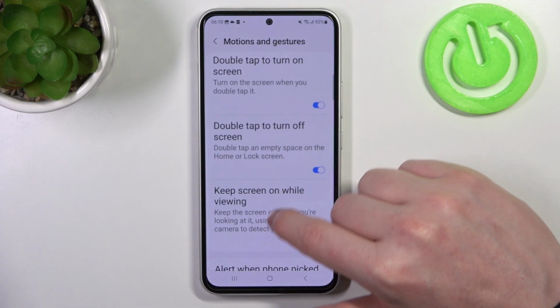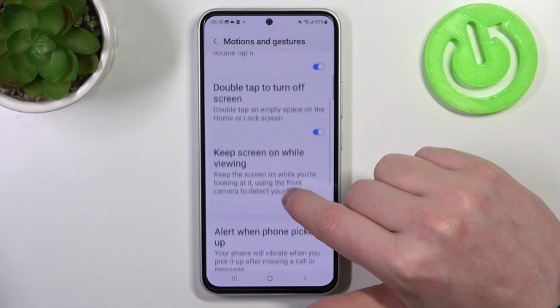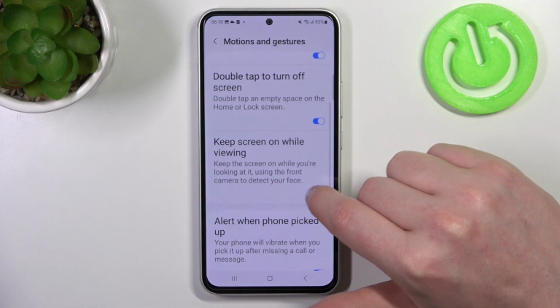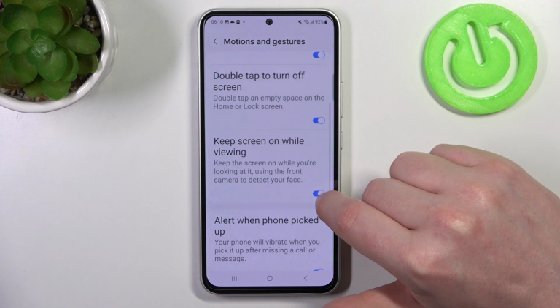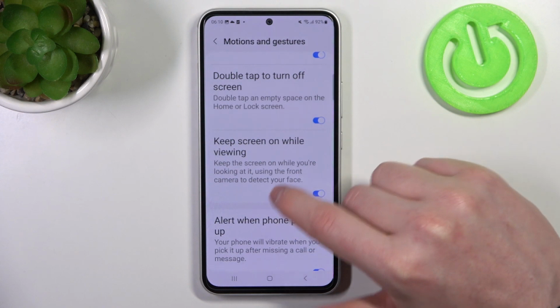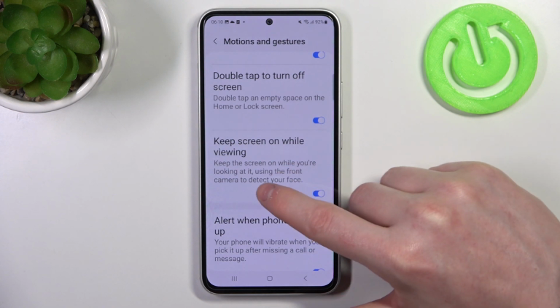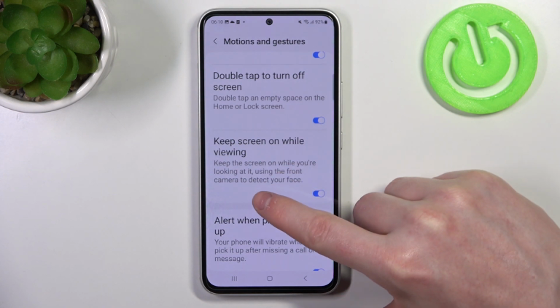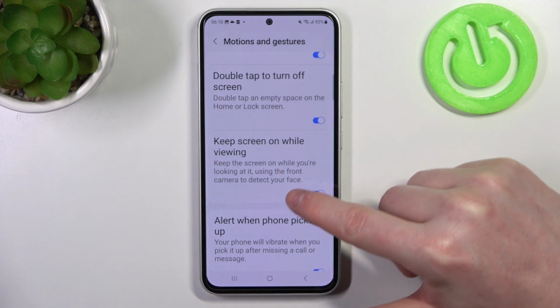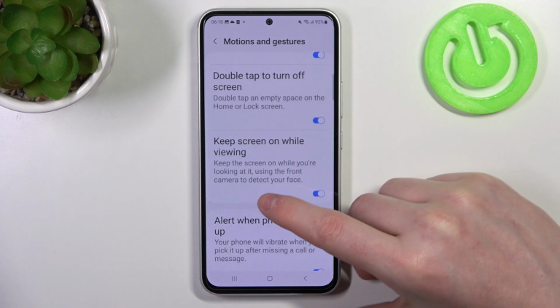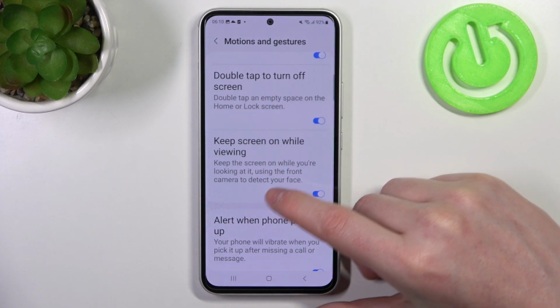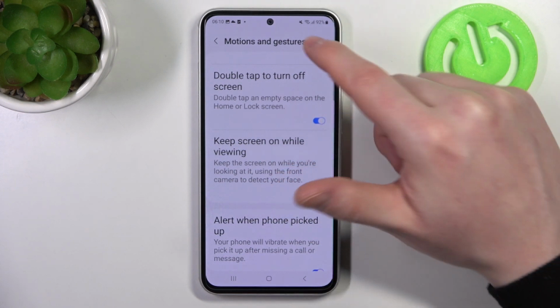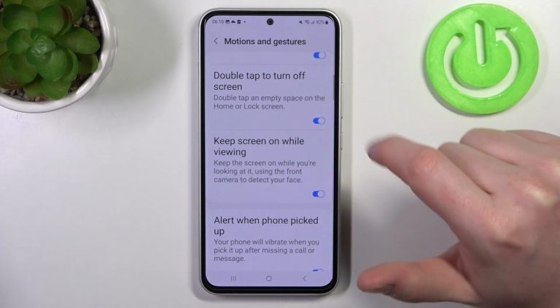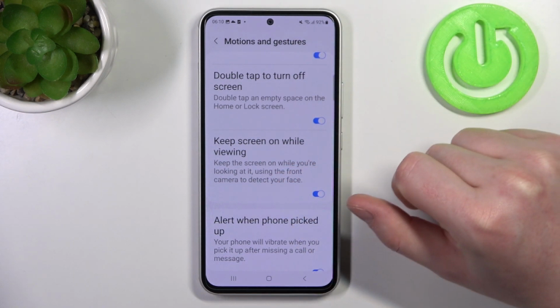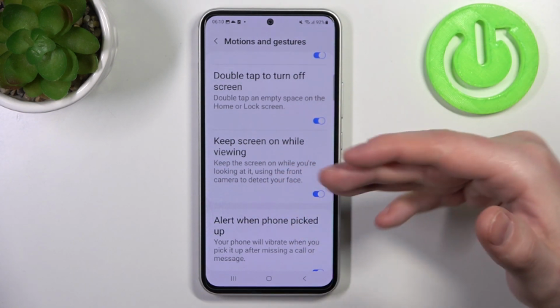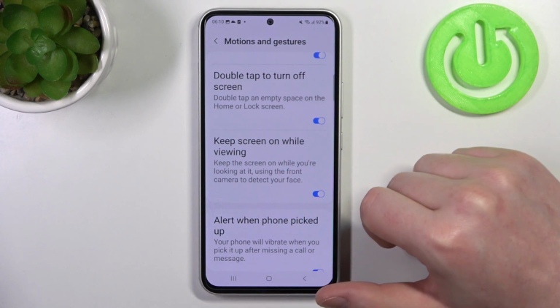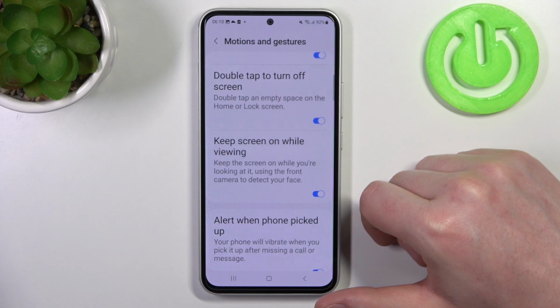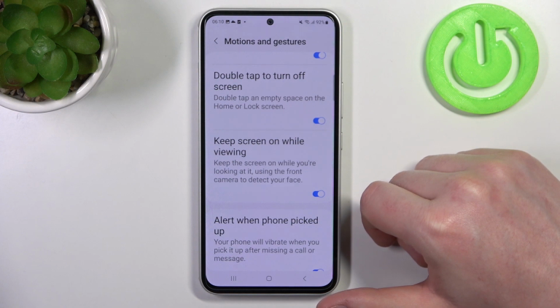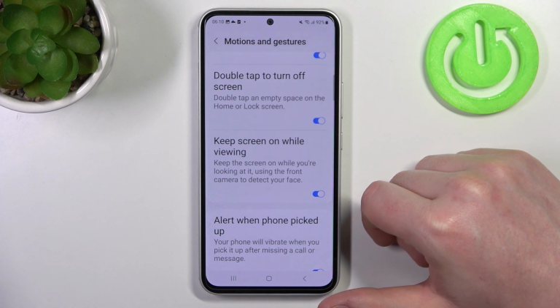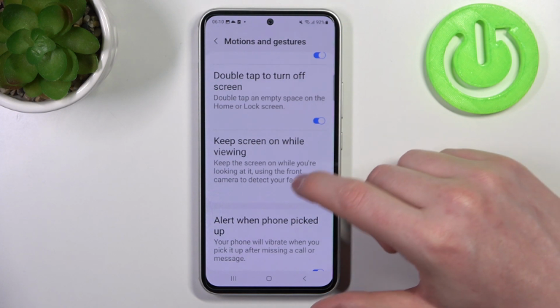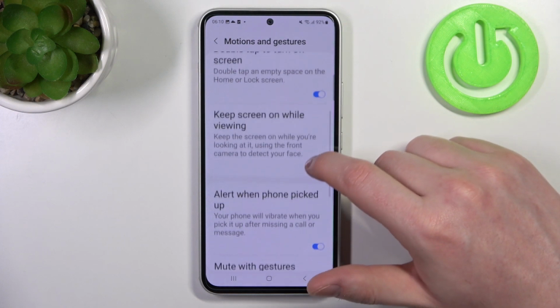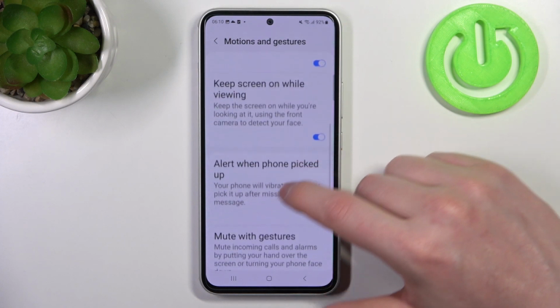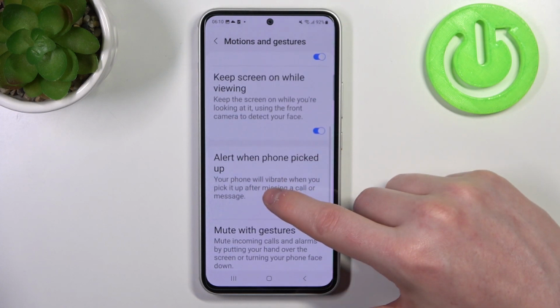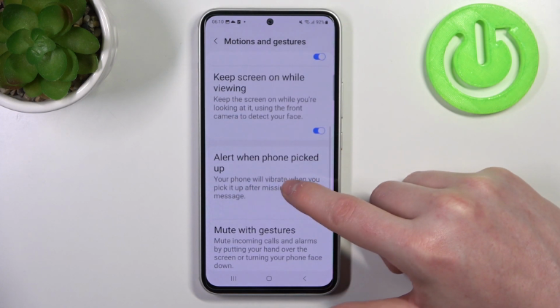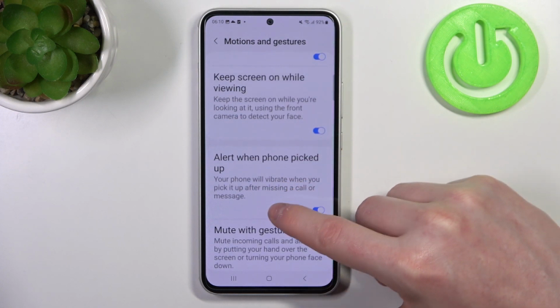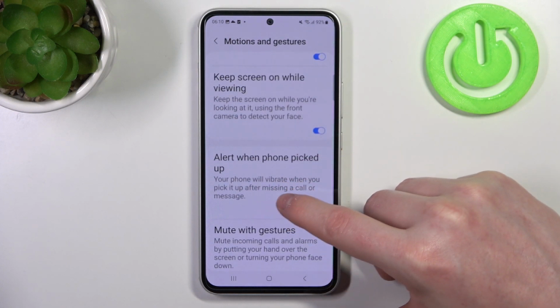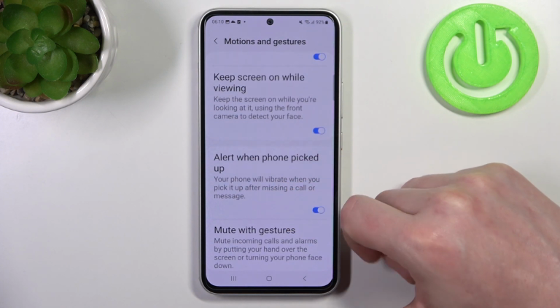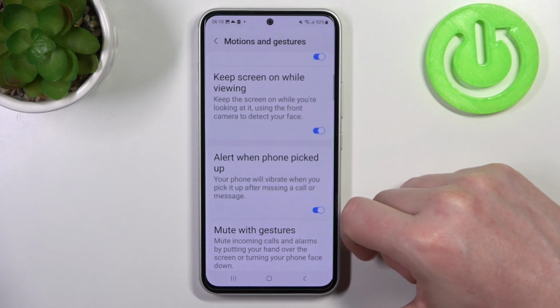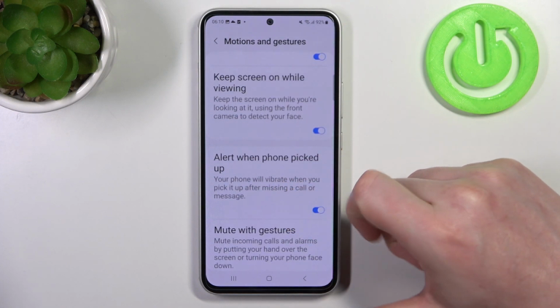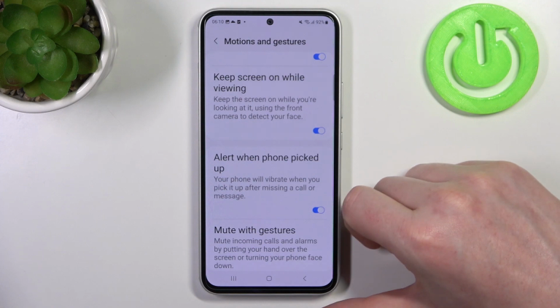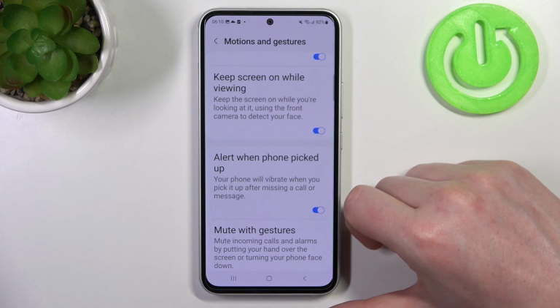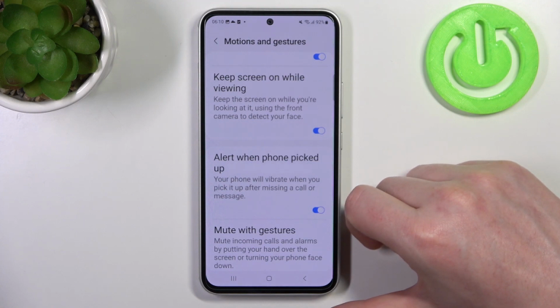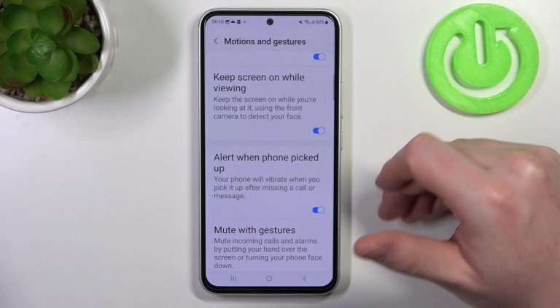Next one is Keep Screen On While Viewing. If you enable it and your phone detects your face with the front camera, it will never dim.